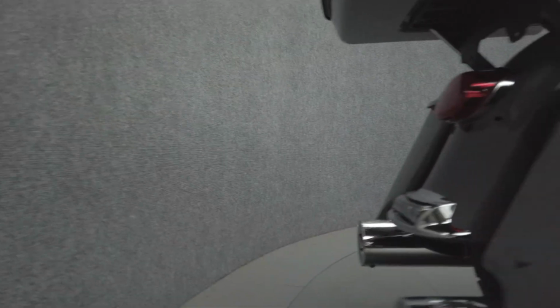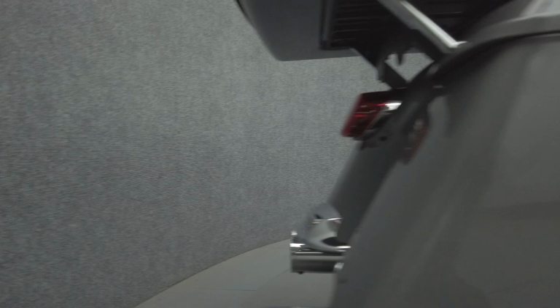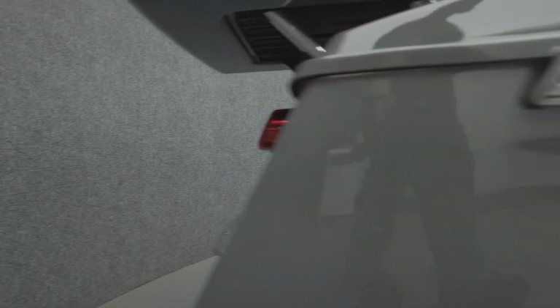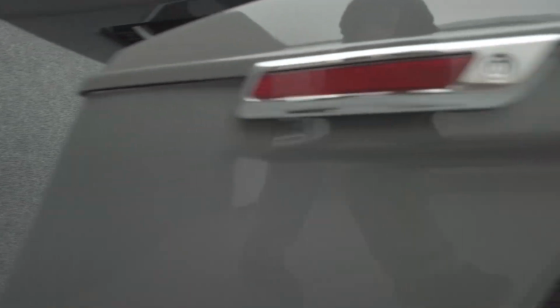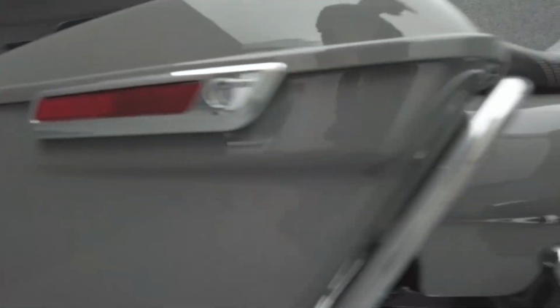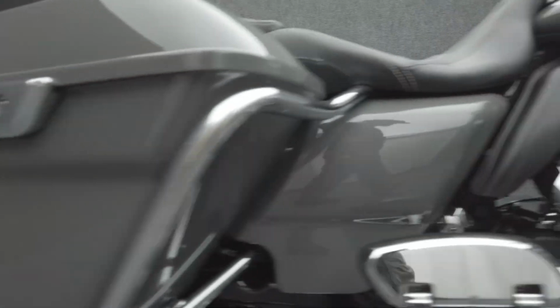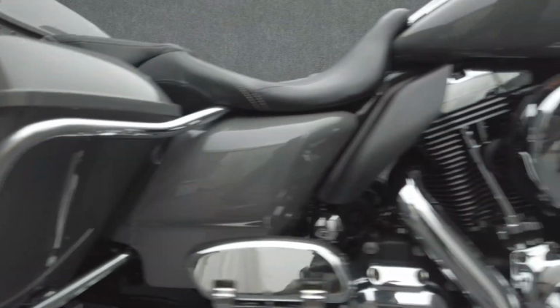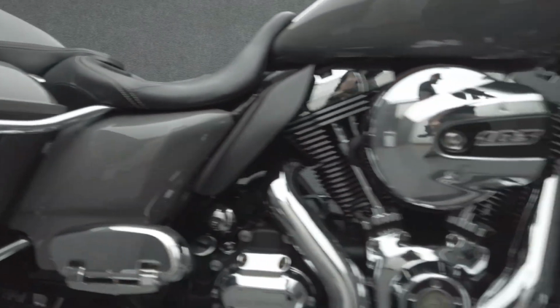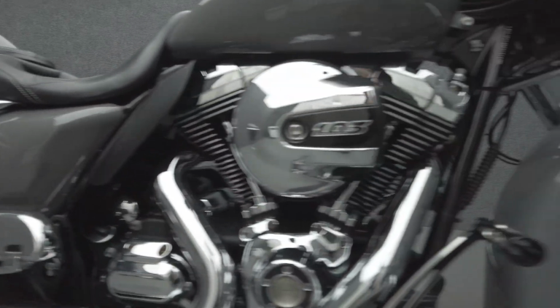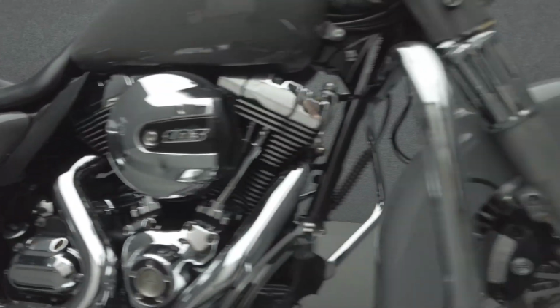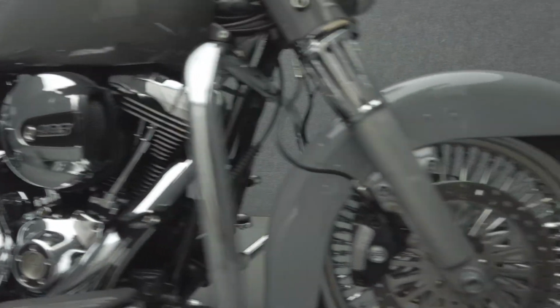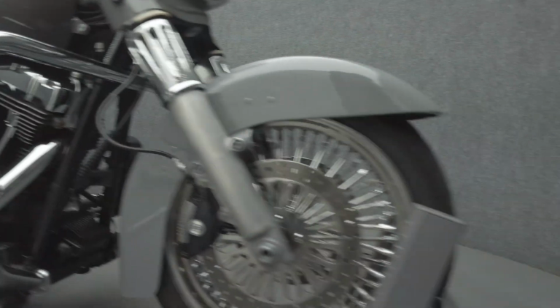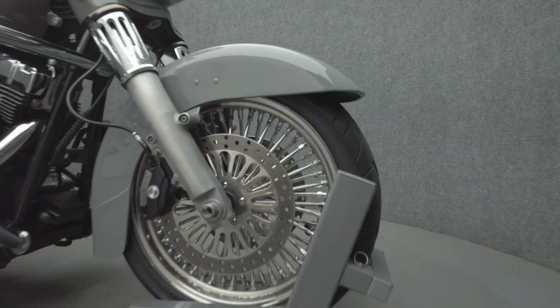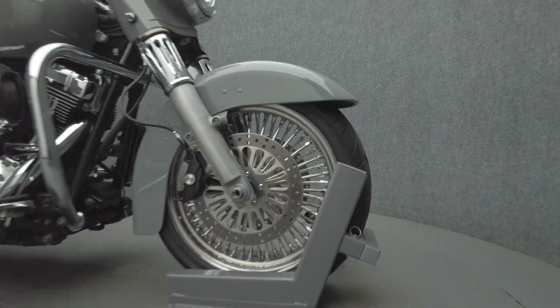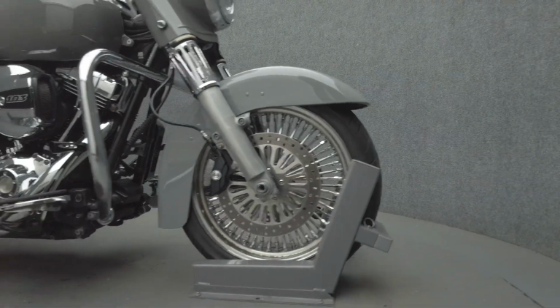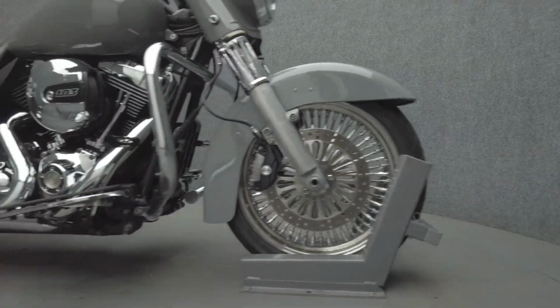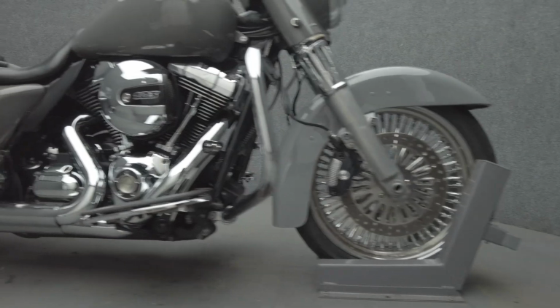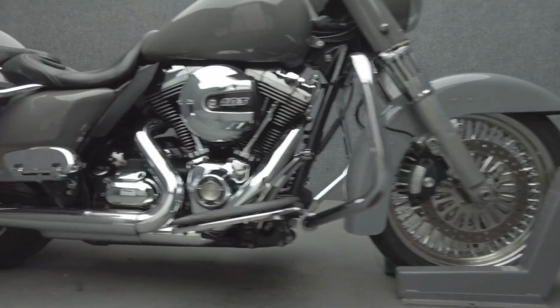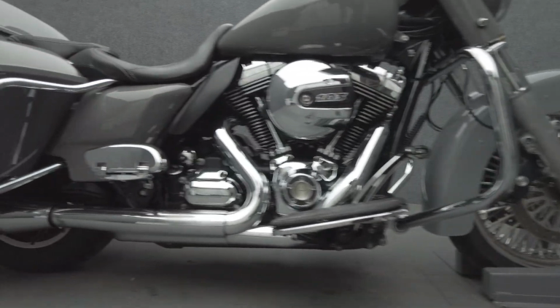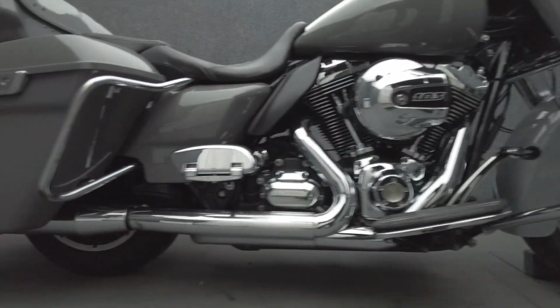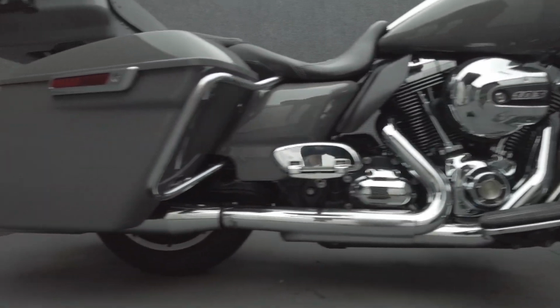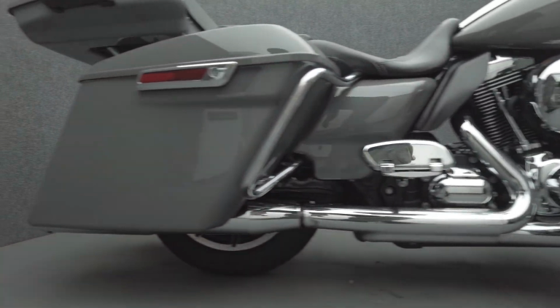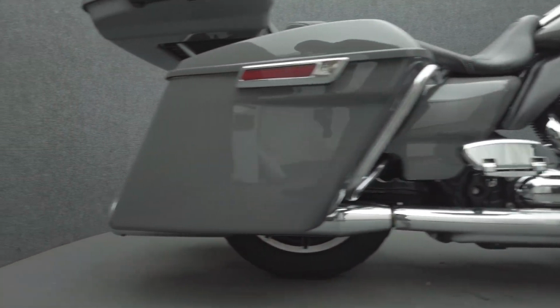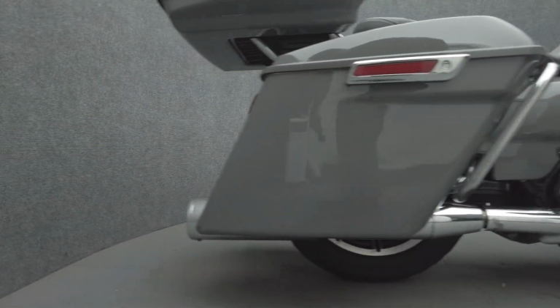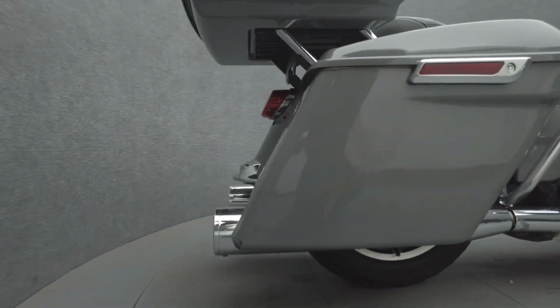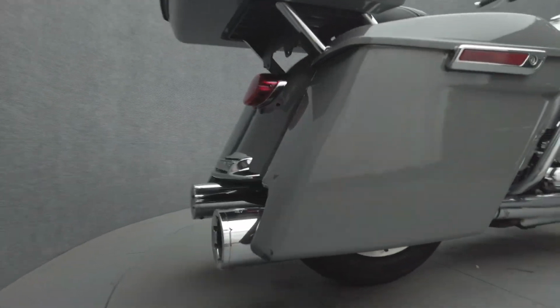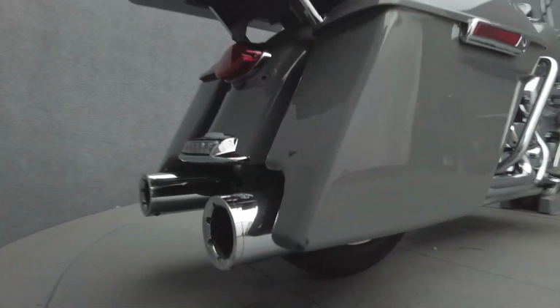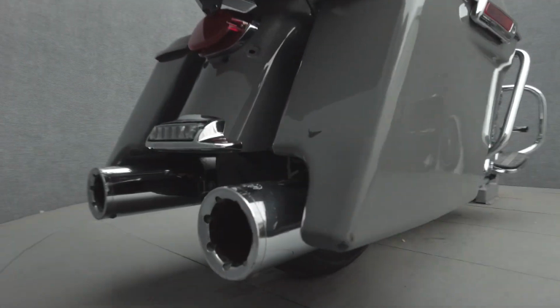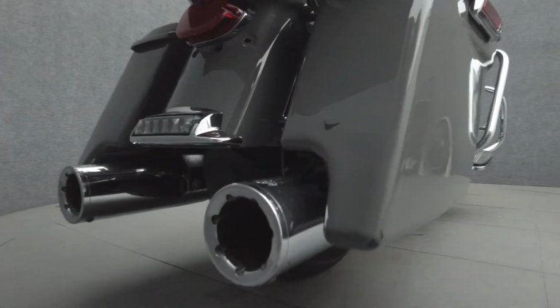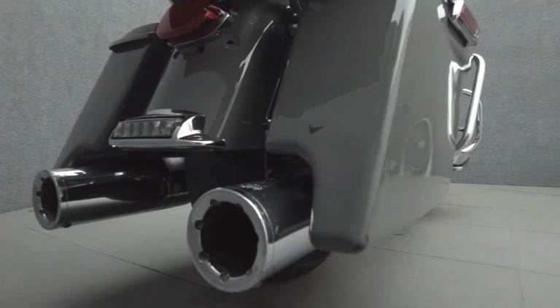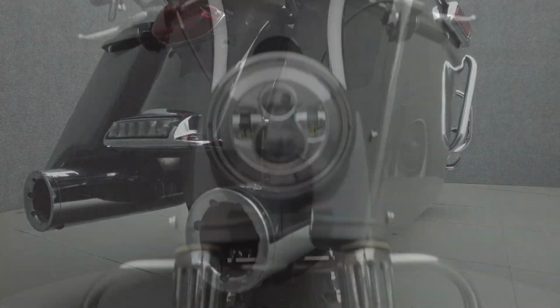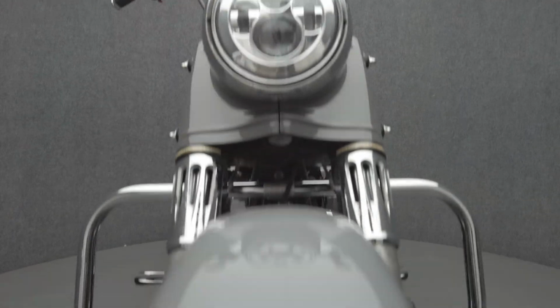Additional upgrades include an aftermarket seat, fans, Heinz exhaust, spoked front wheel, 13-inch handlebars, rear fender fill panels, fork cans, mirrors, and grips. Bridging the space between a cruiser and a tourer, the Road King does both with ease.